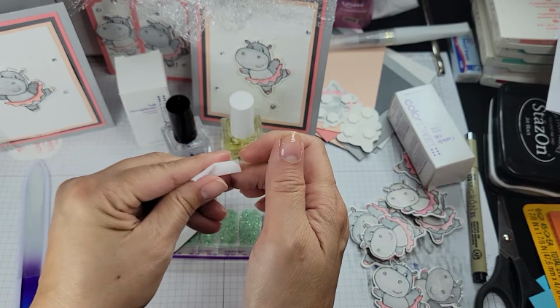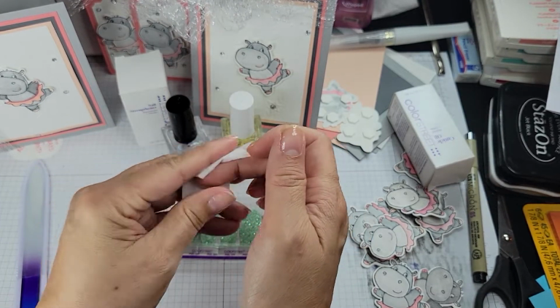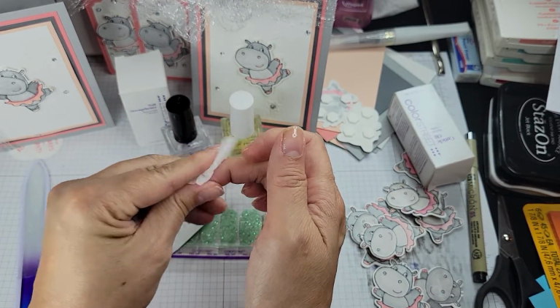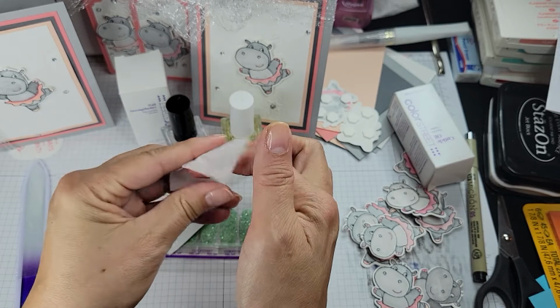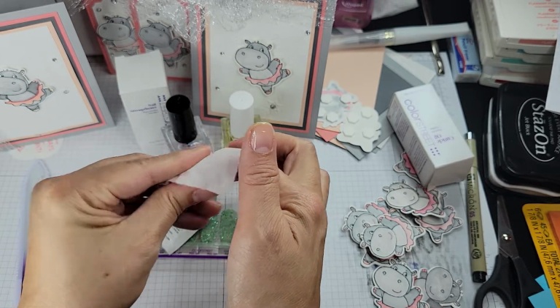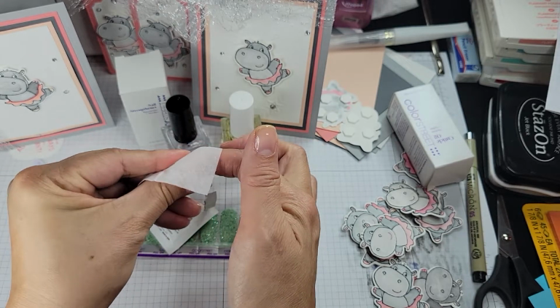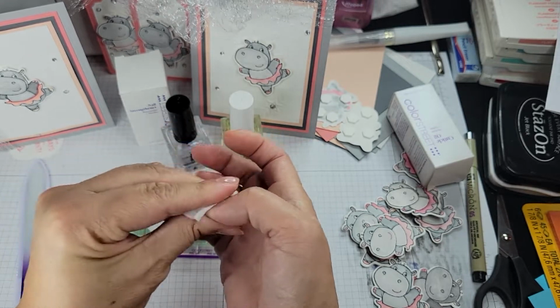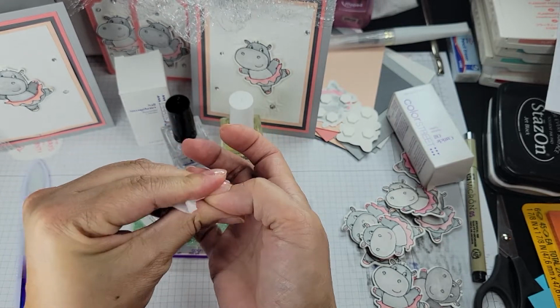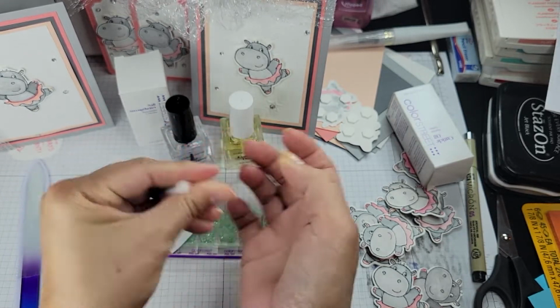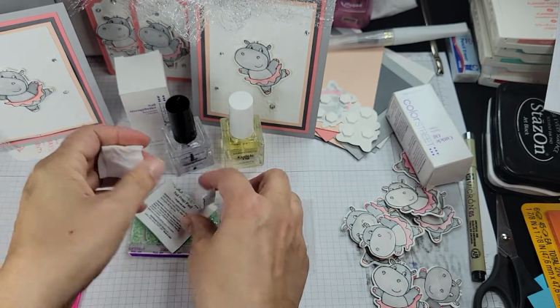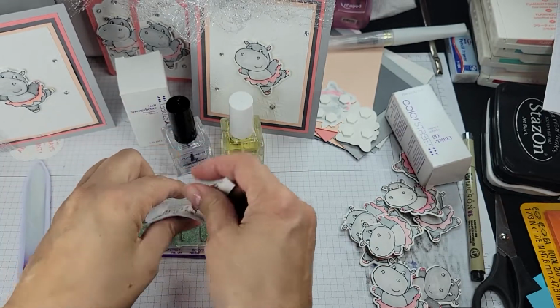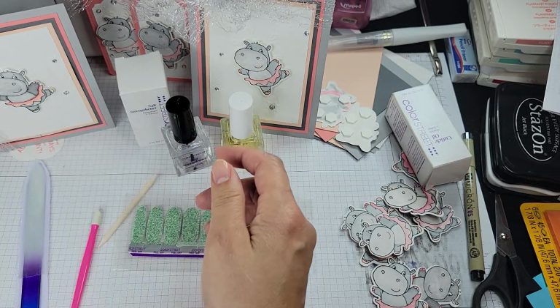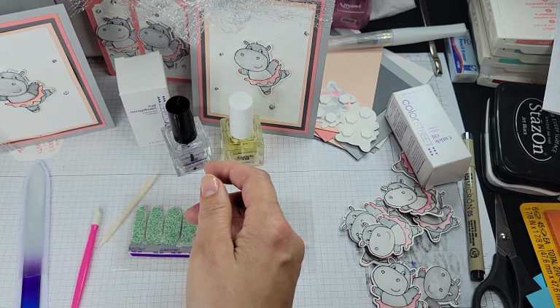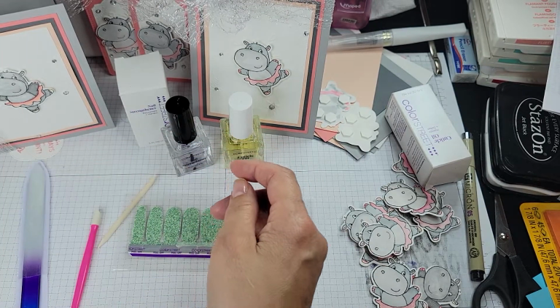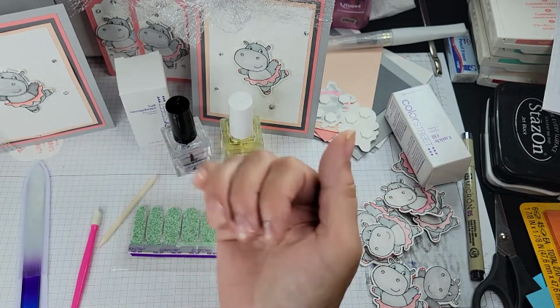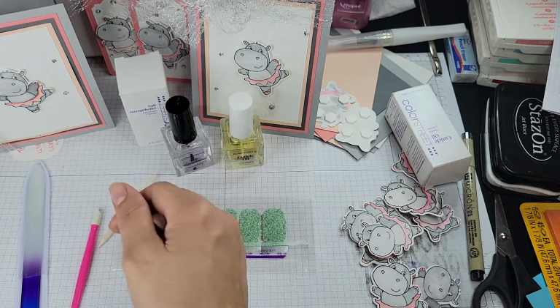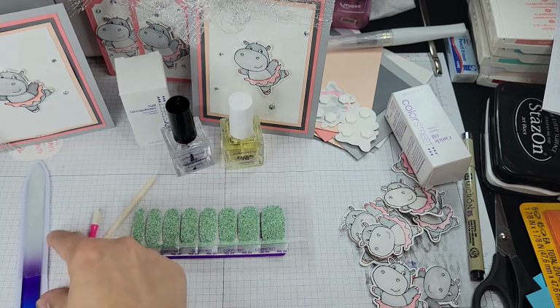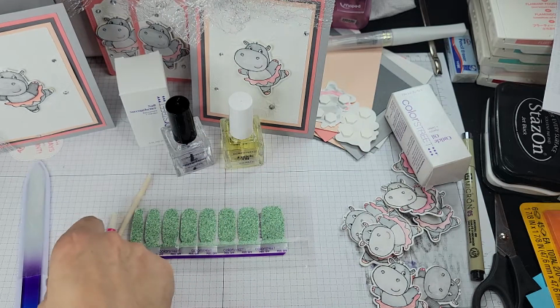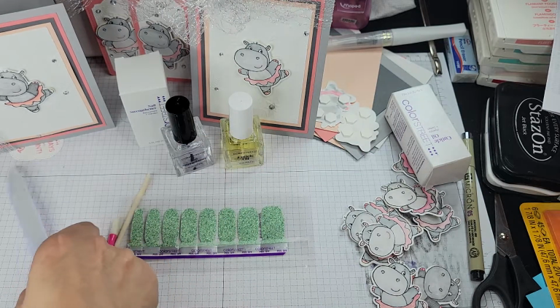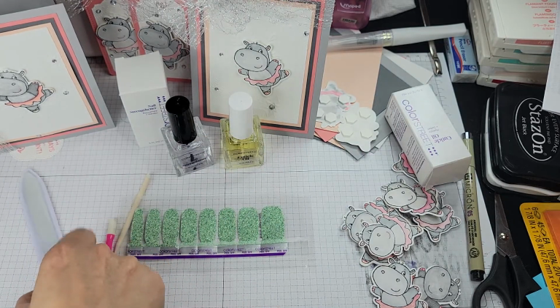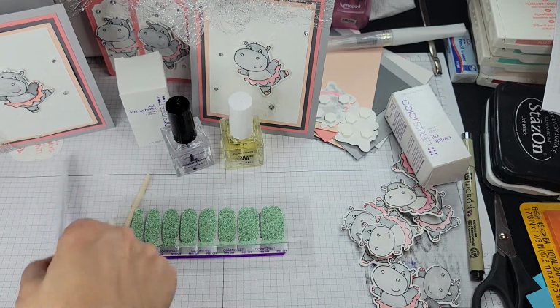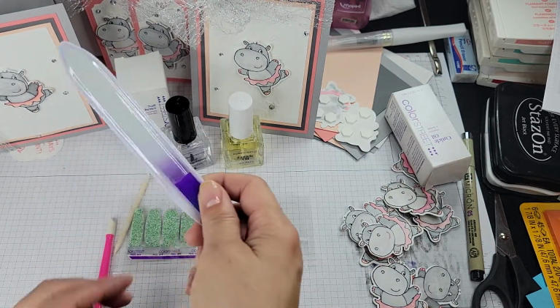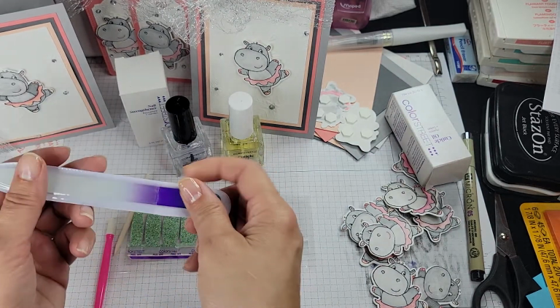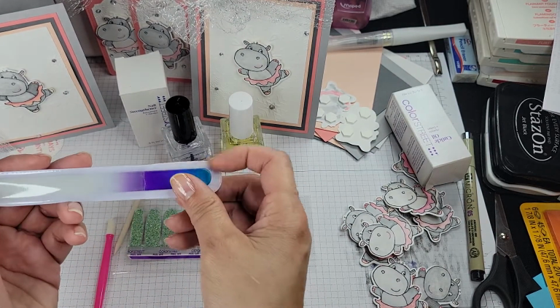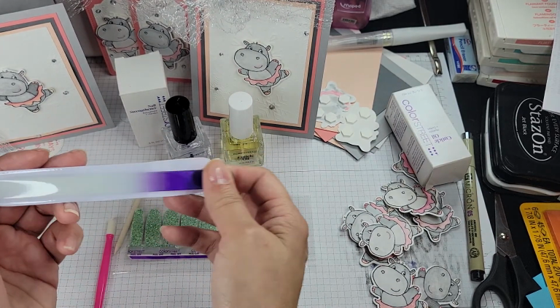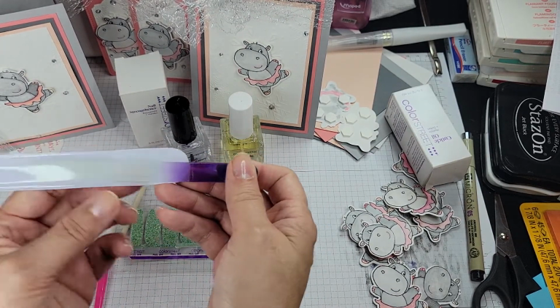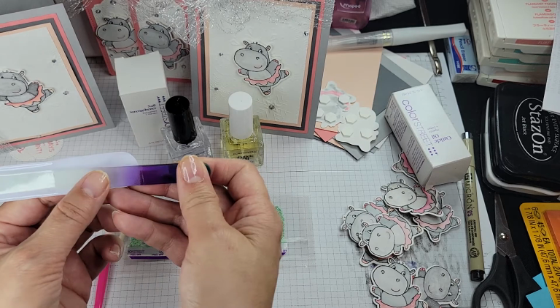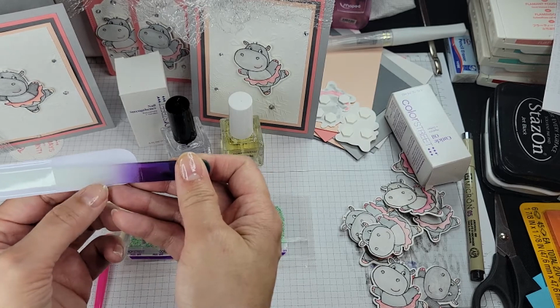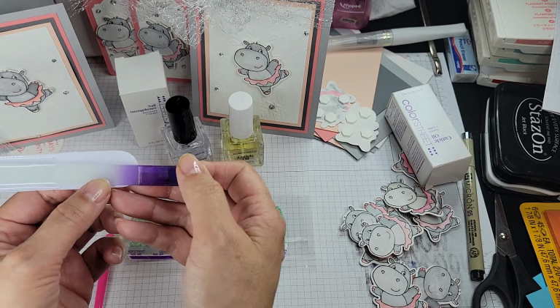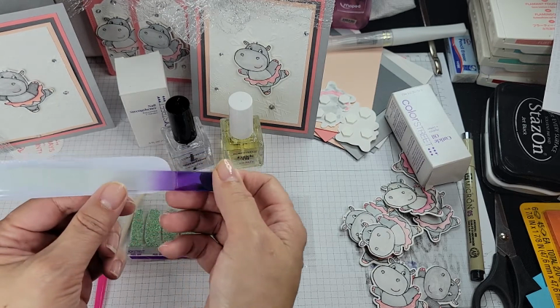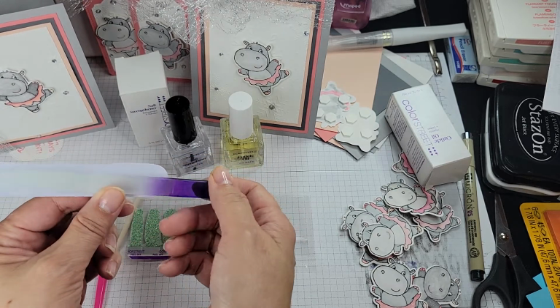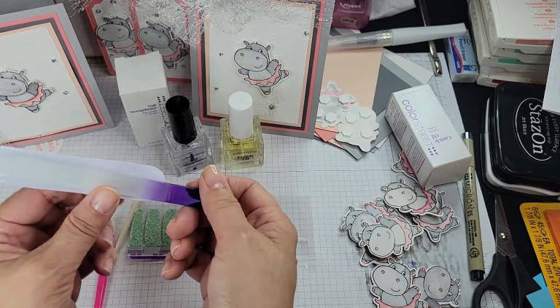I already filed them and pushed the cuticles back. When you file, you want to make sure that you file in the same direction. This is a glass nail file — you want to get an etched glass nail file specifically. They last longer than the ones with the spray-on grit.